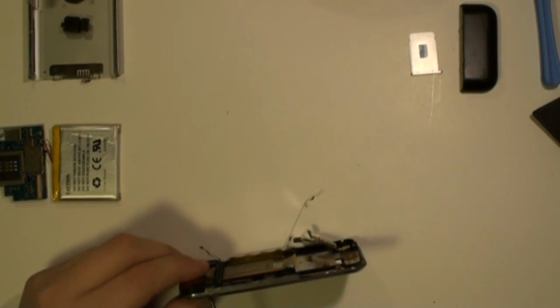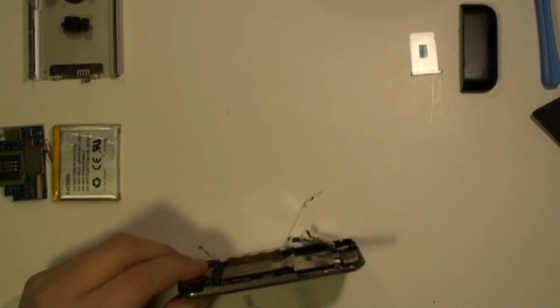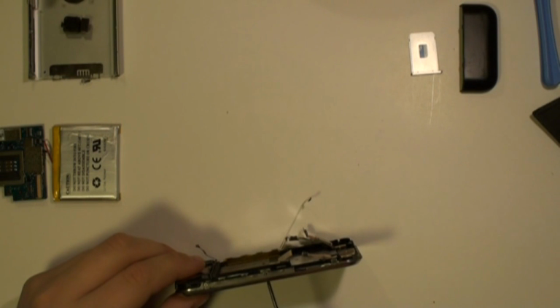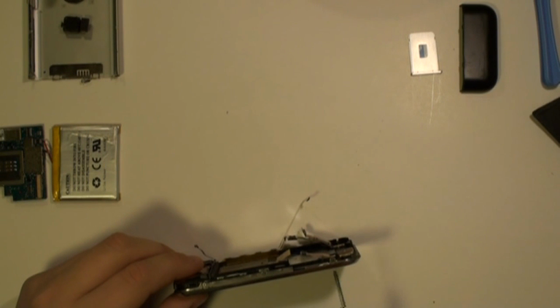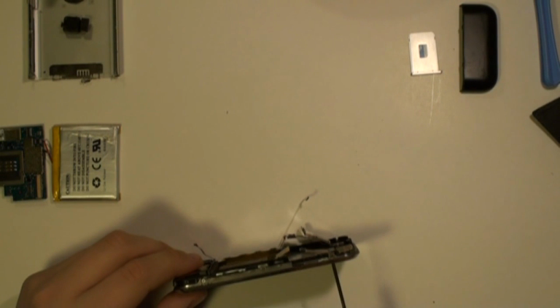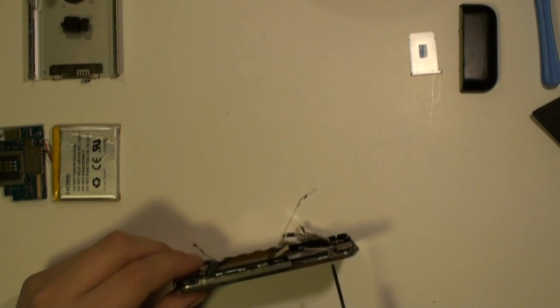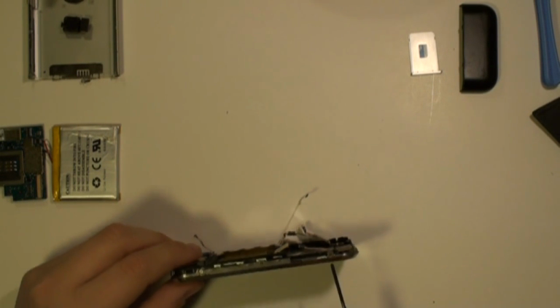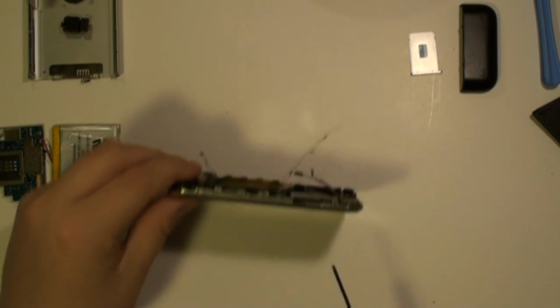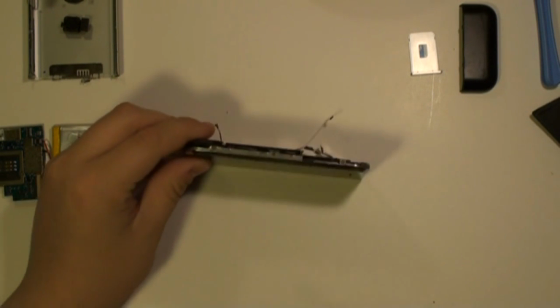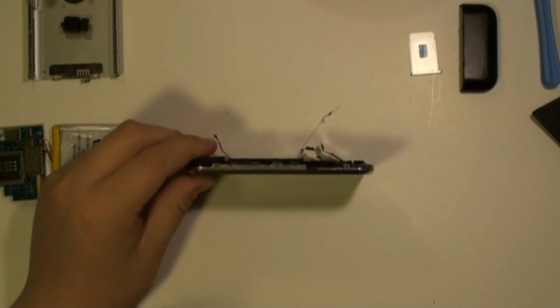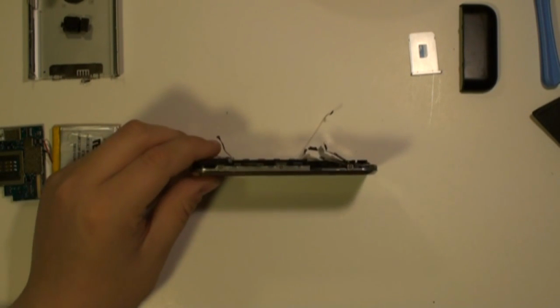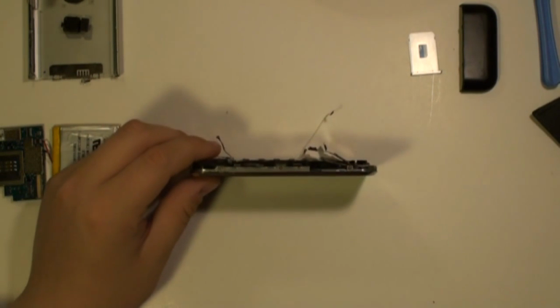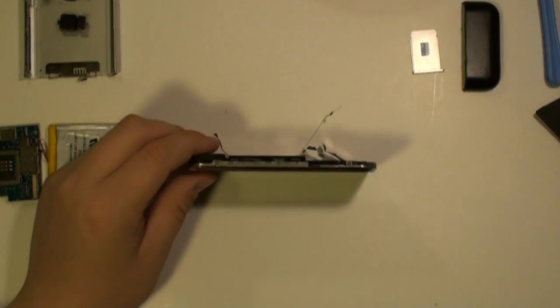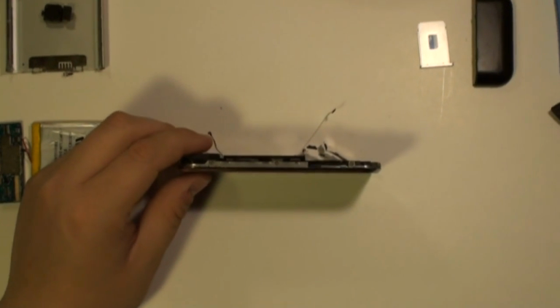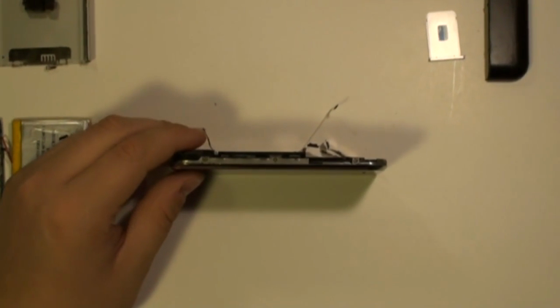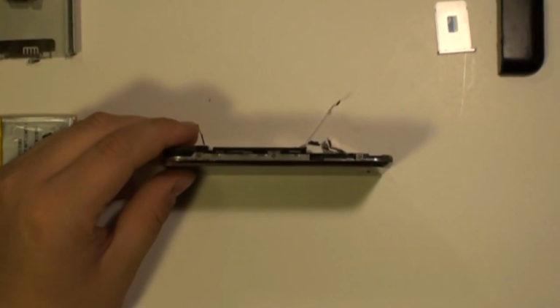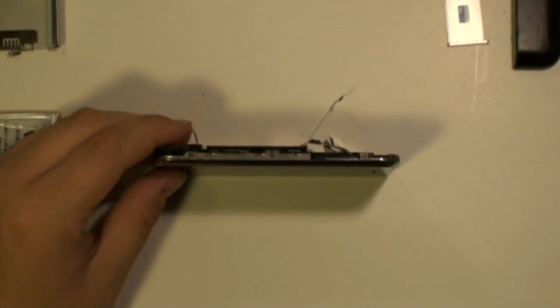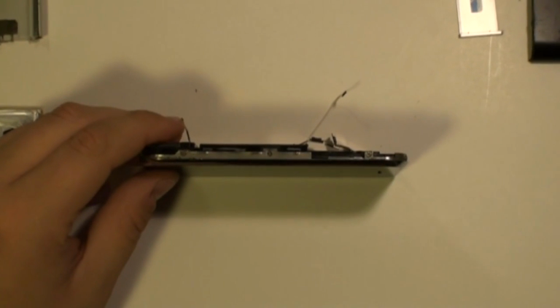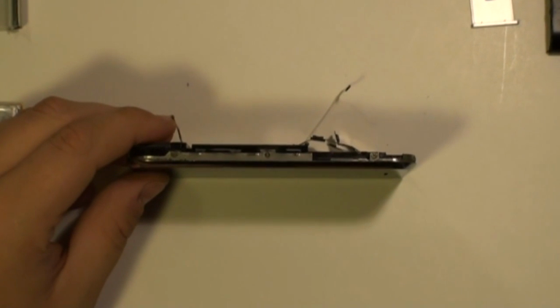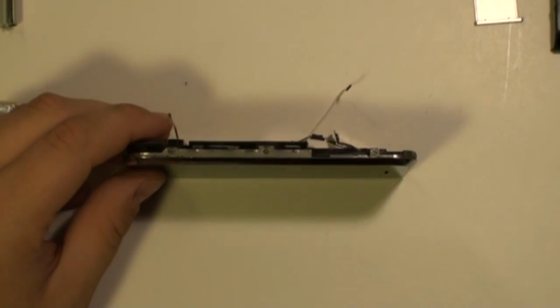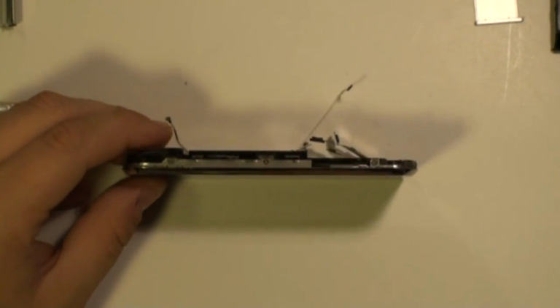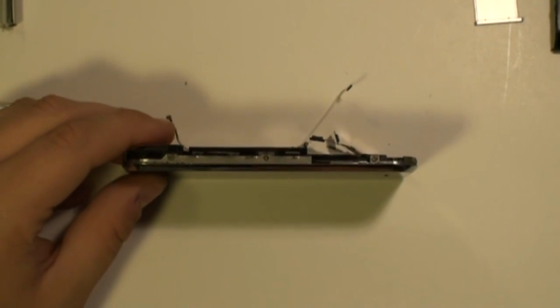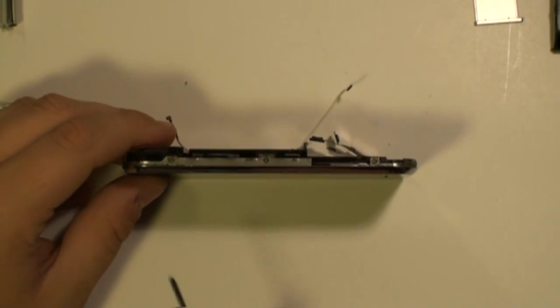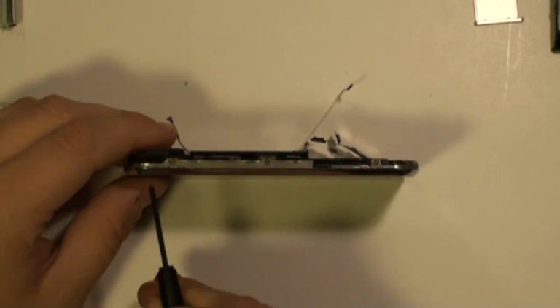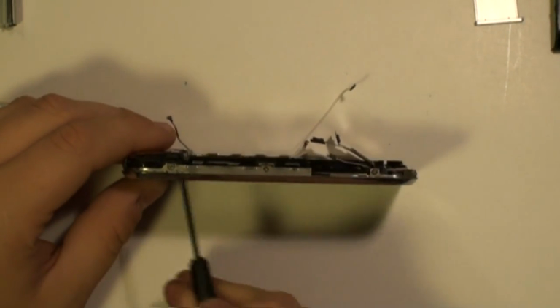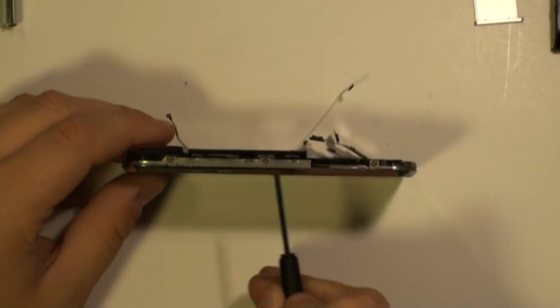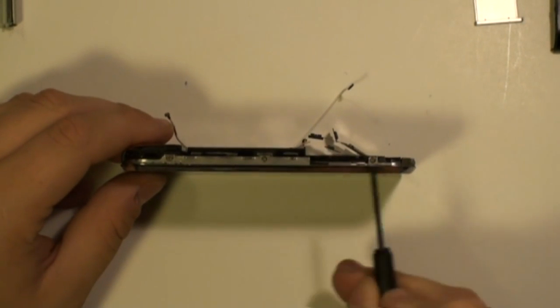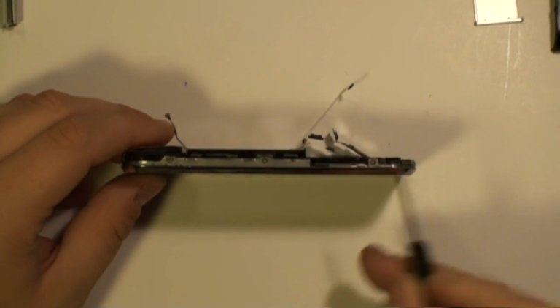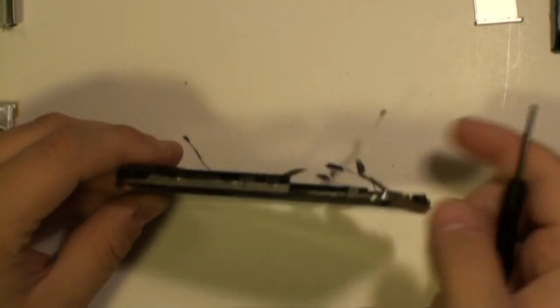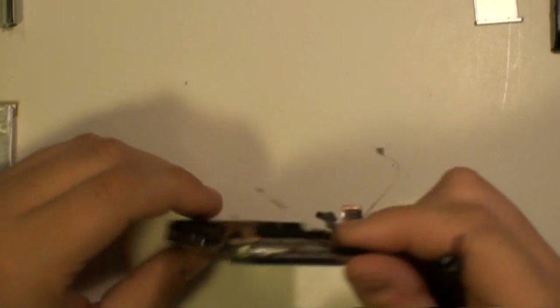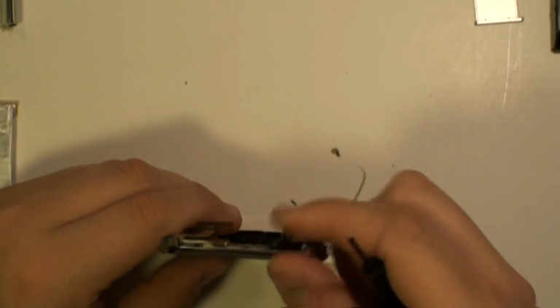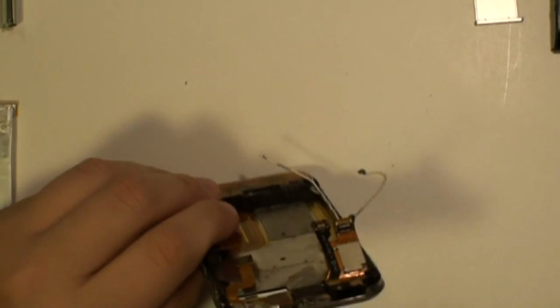Next, using a small Phillips screwdriver, remove the screws around the side of the phone. These are being pointed out now.